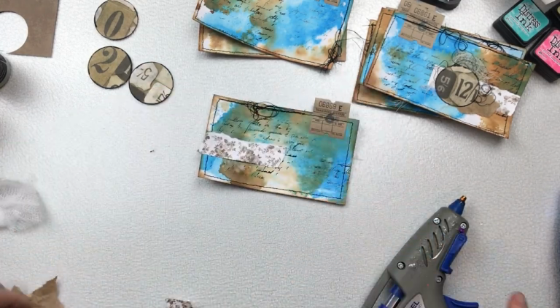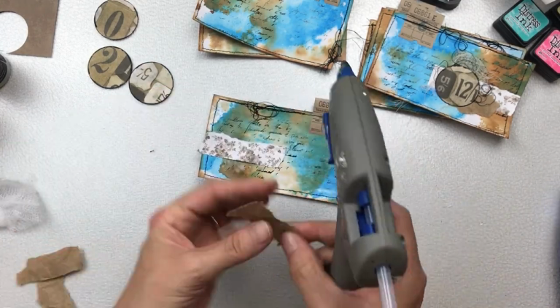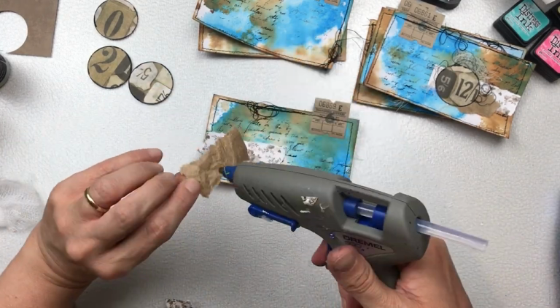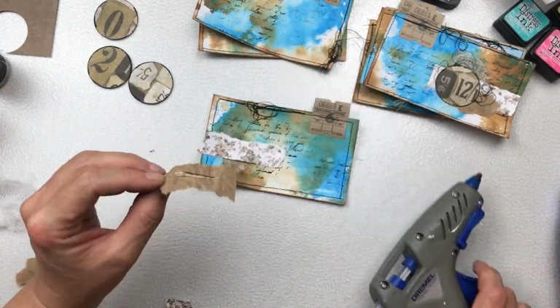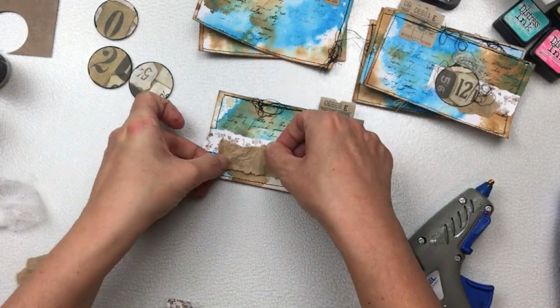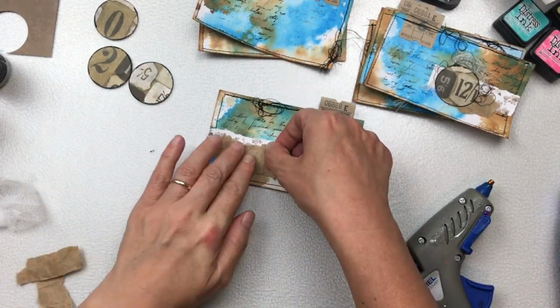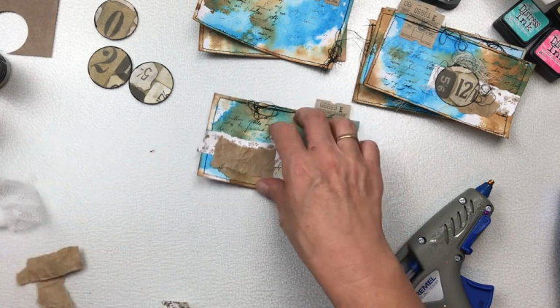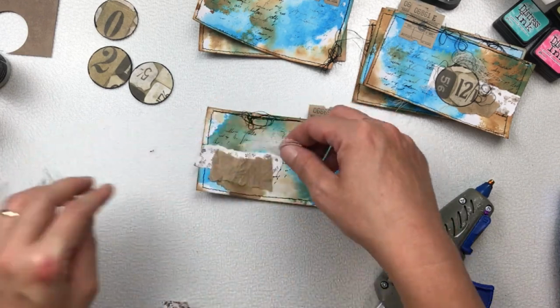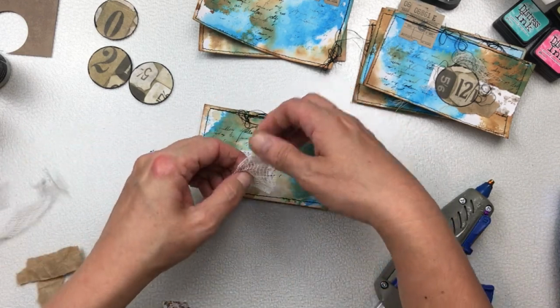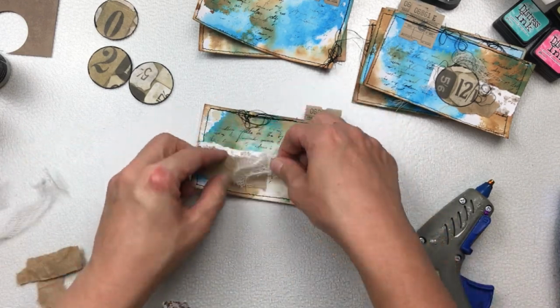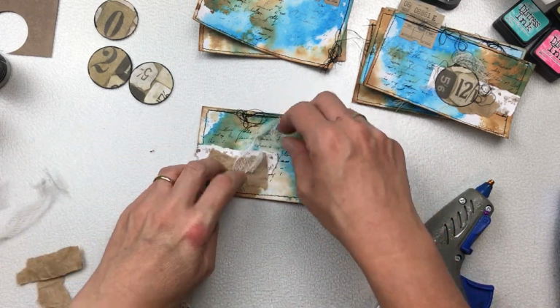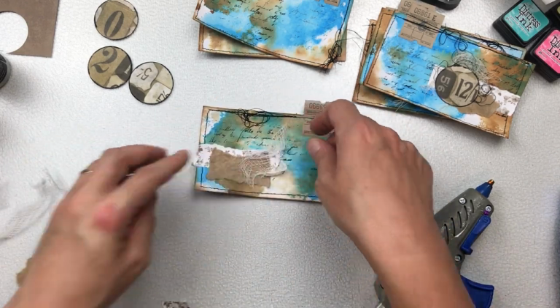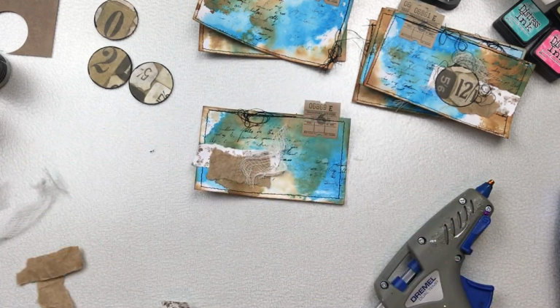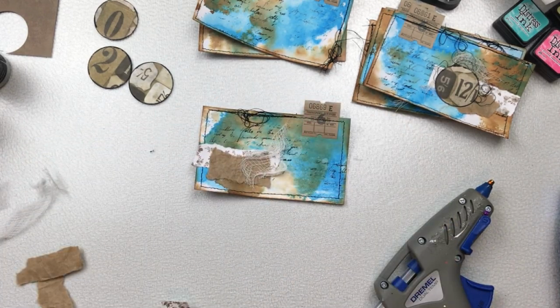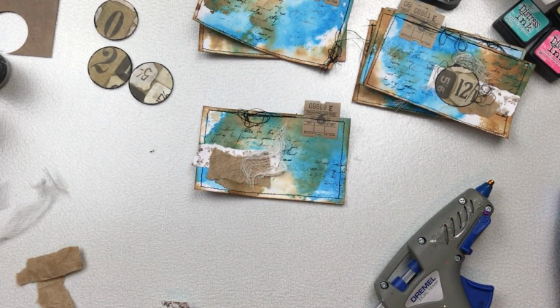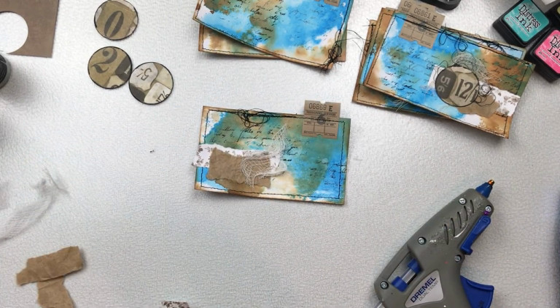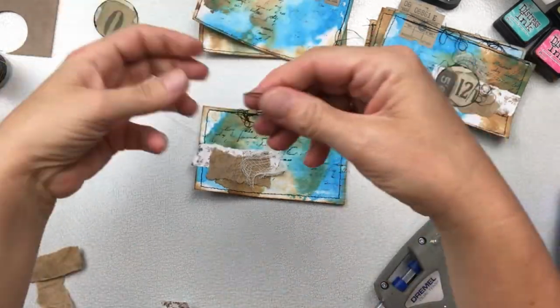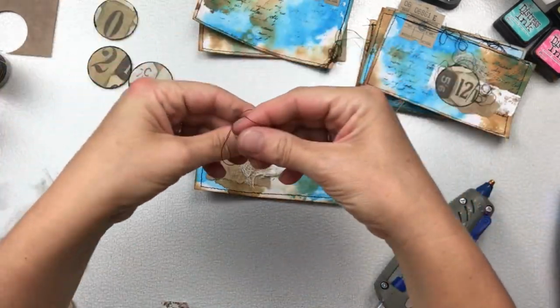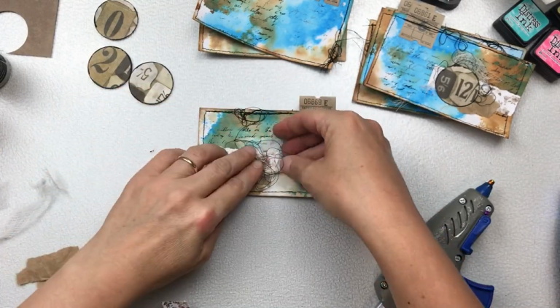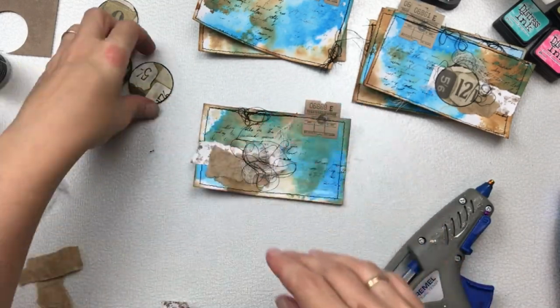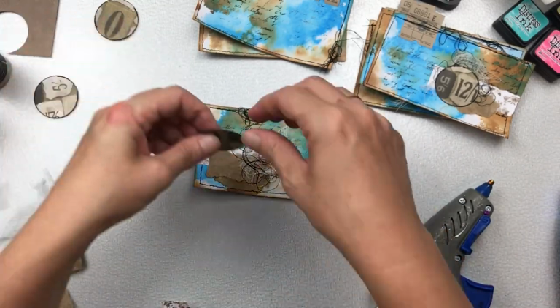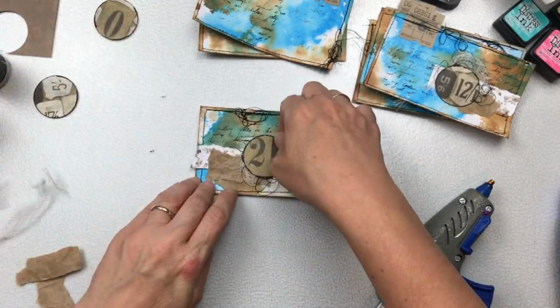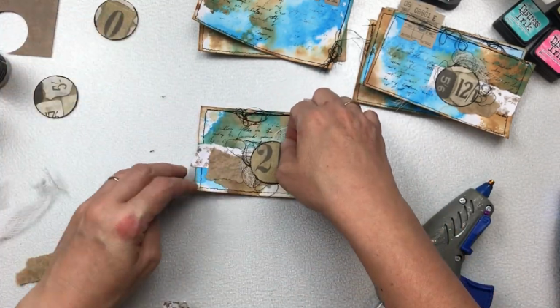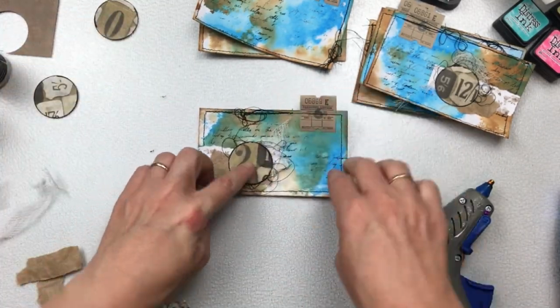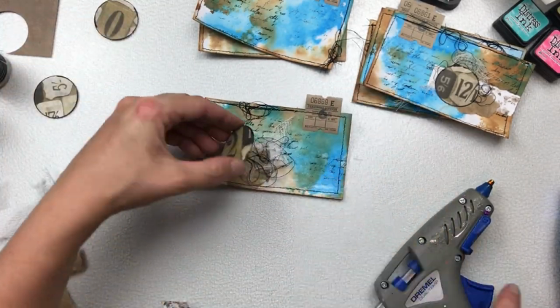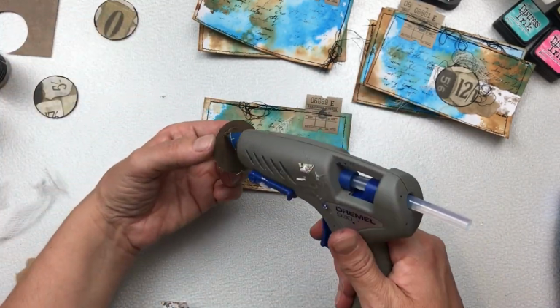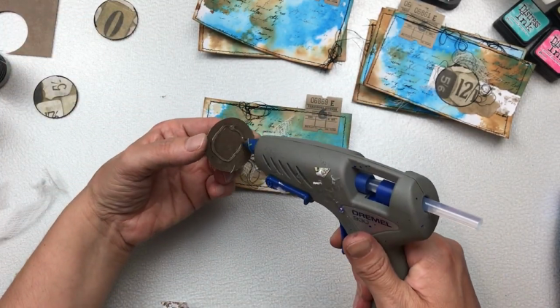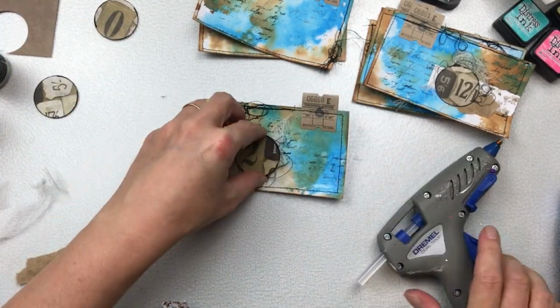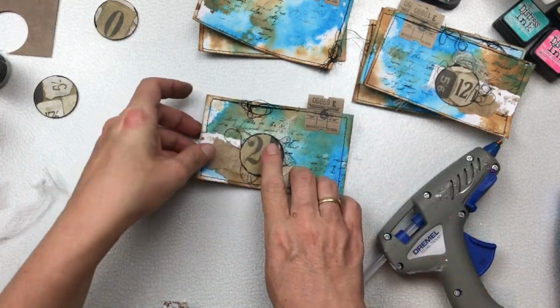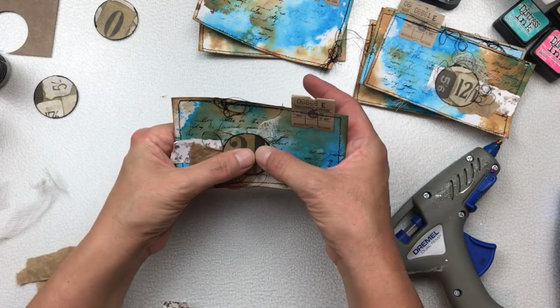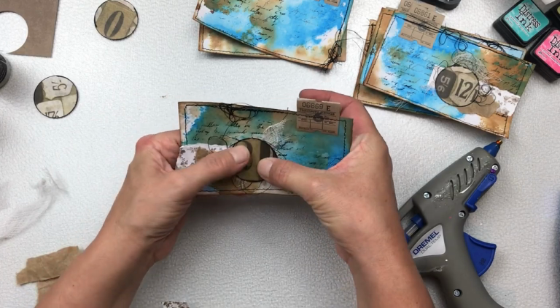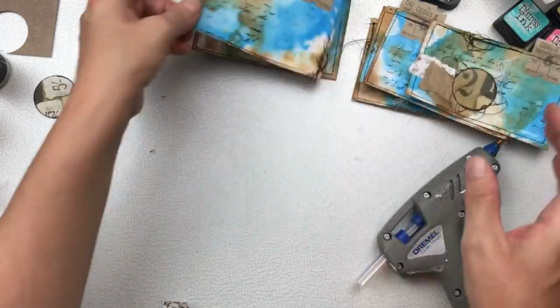I'm happy to post the index card anywhere internationally — it doesn't matter where your location is. Just note that I am posting from Australia, so if you're not in Australia do allow additional time to receive your index card.